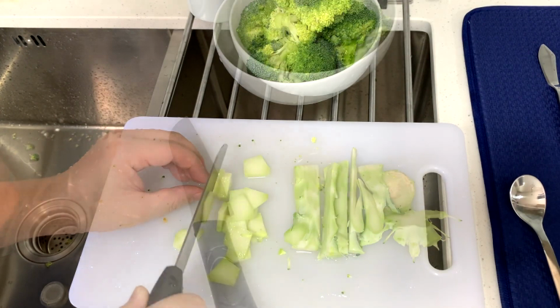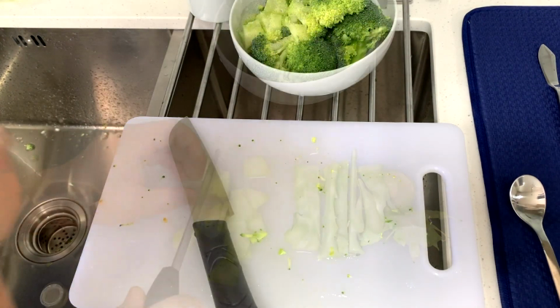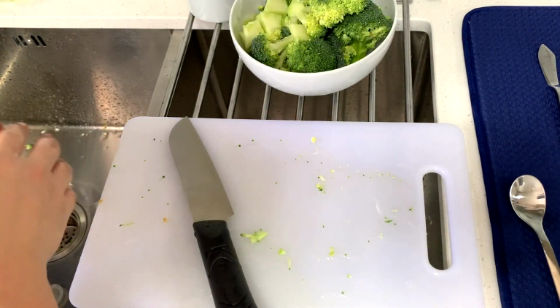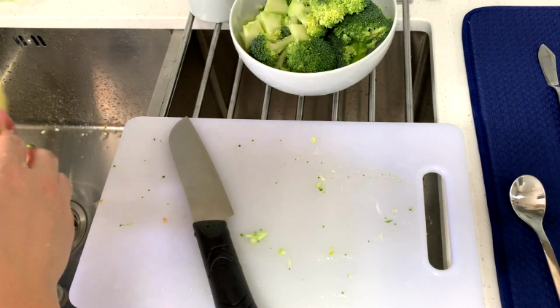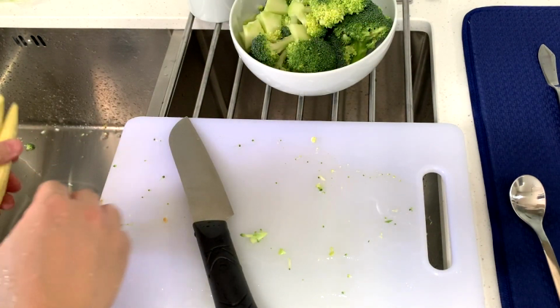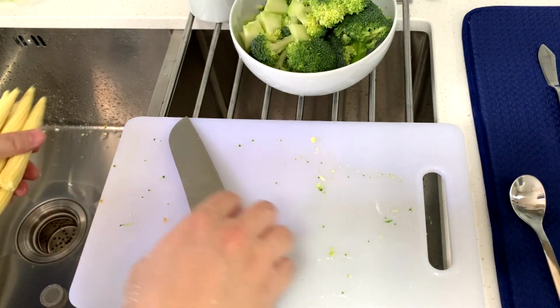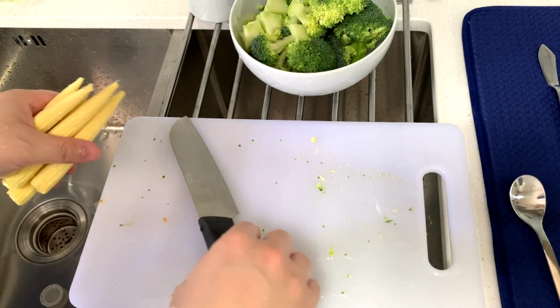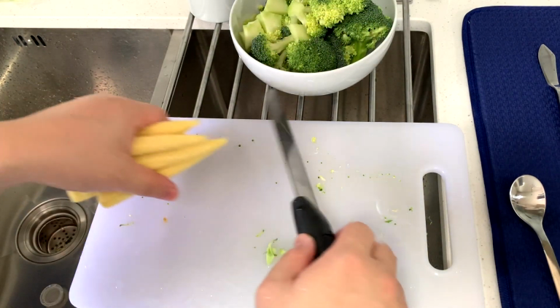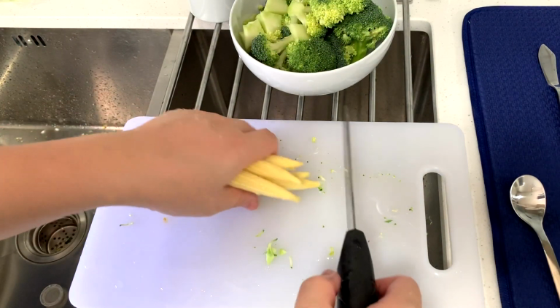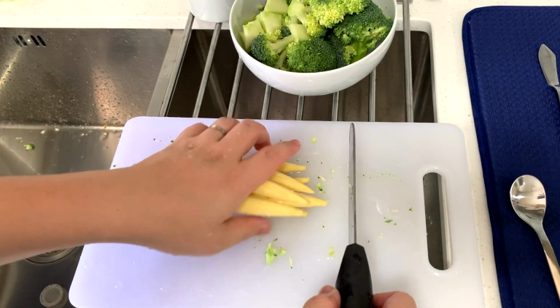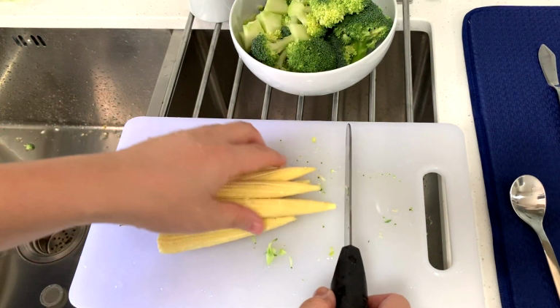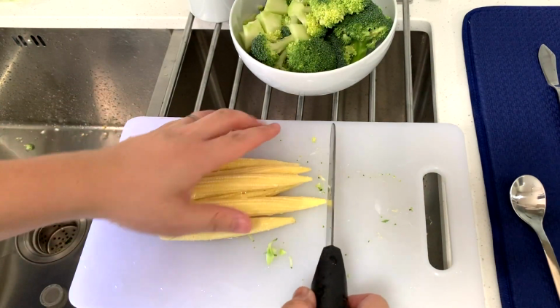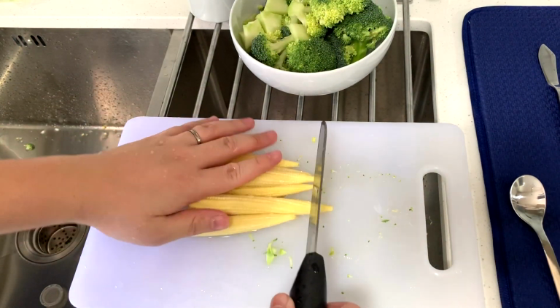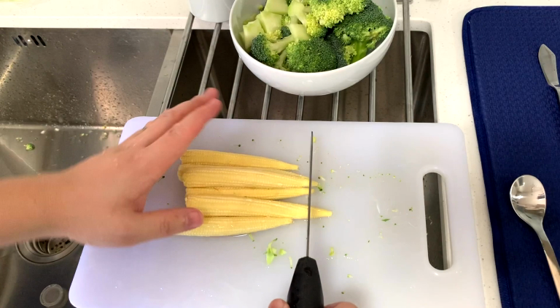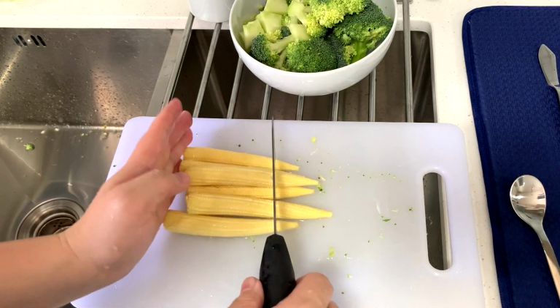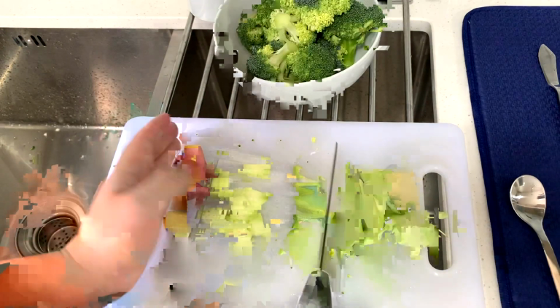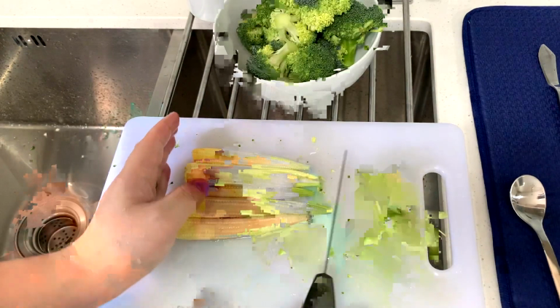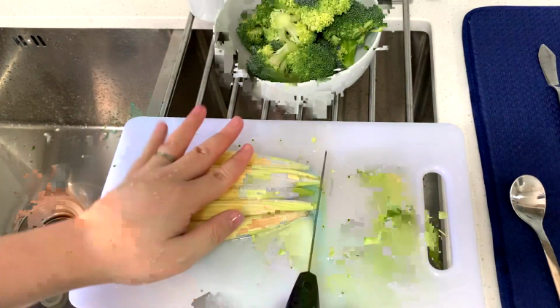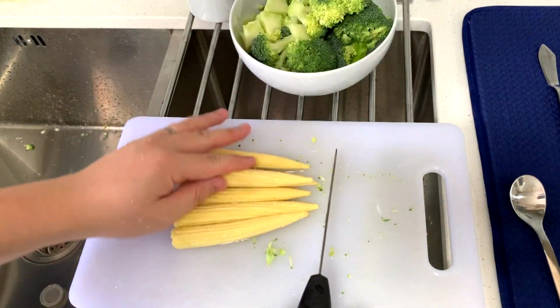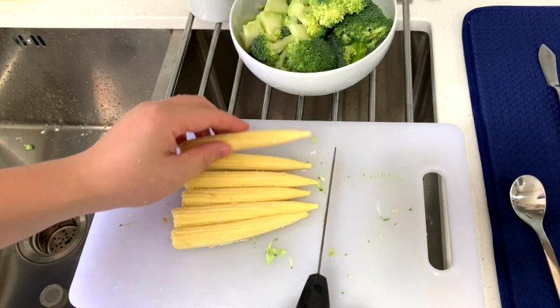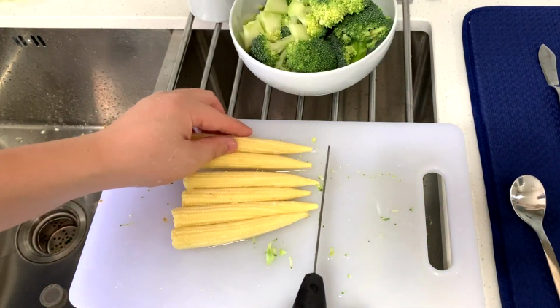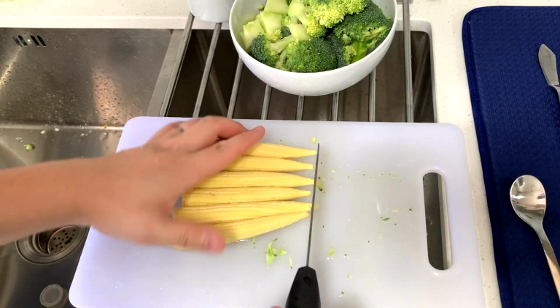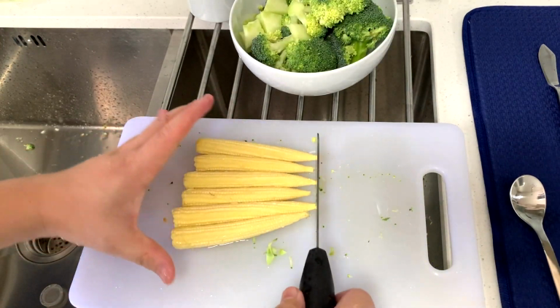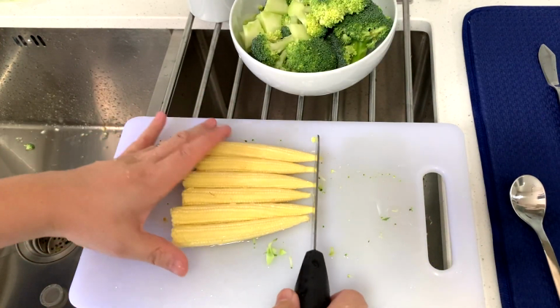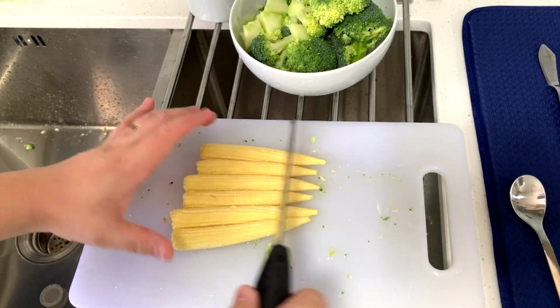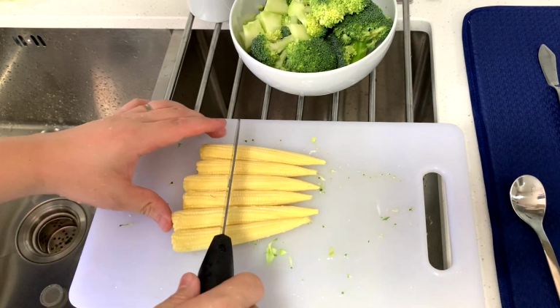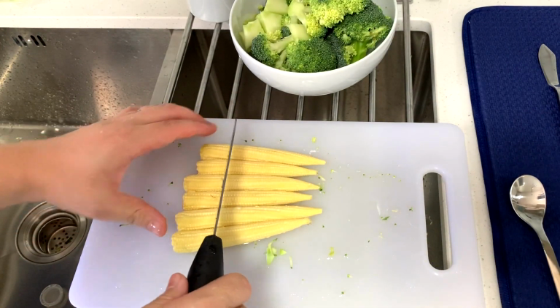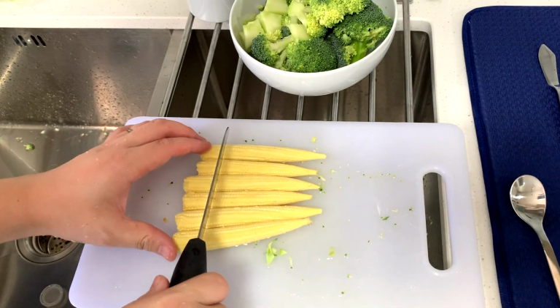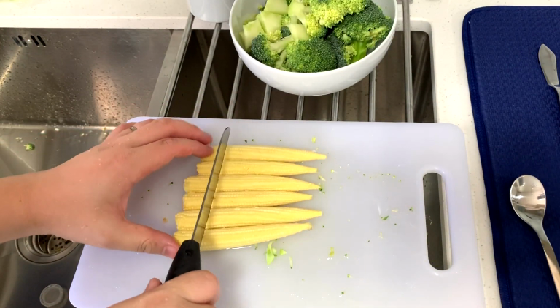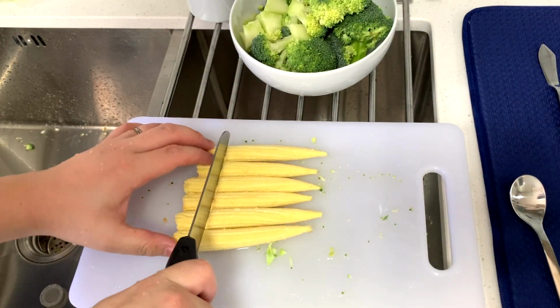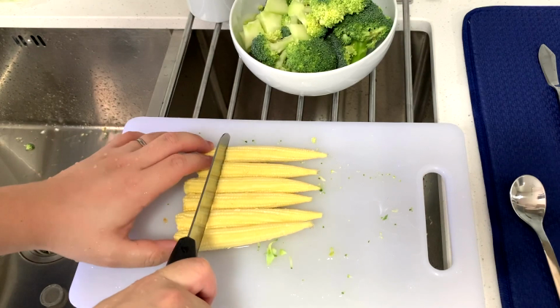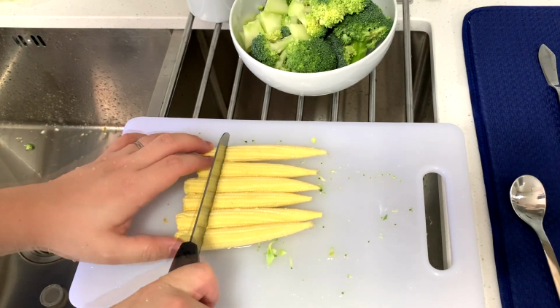Because I want to make a really nutritious mixed vegetable rice, I decided to buy some baby sweet corn. You can just cut it into small little chunks.